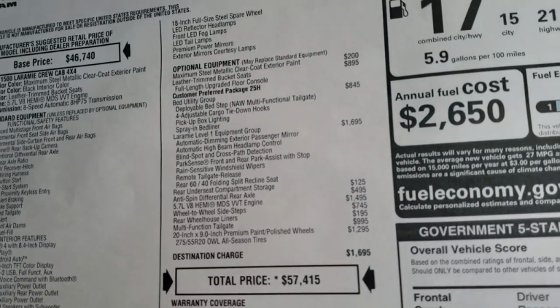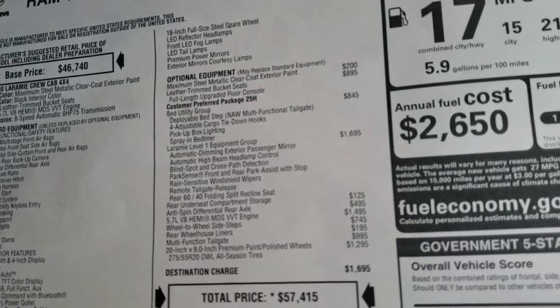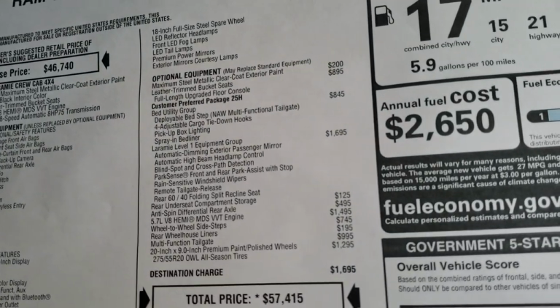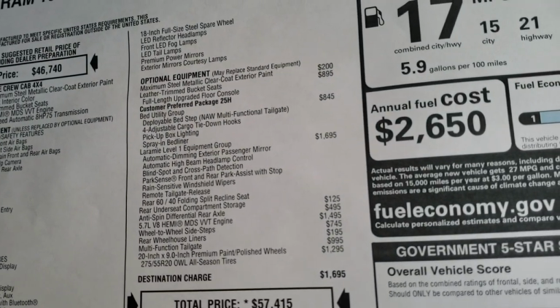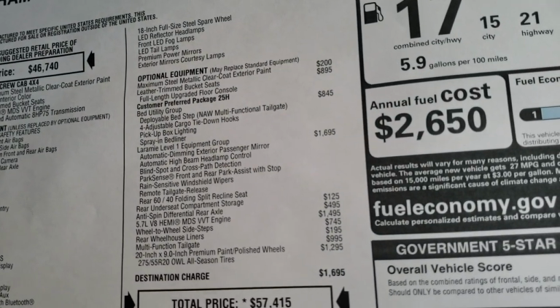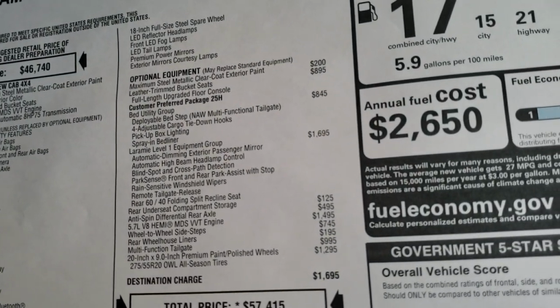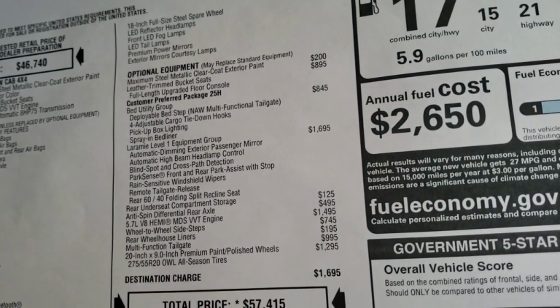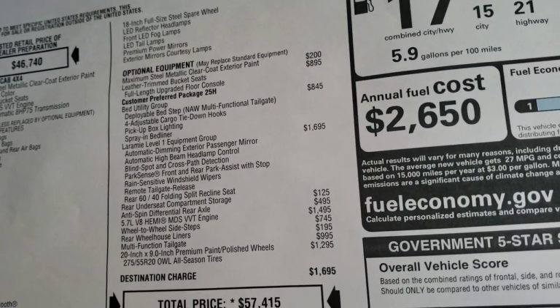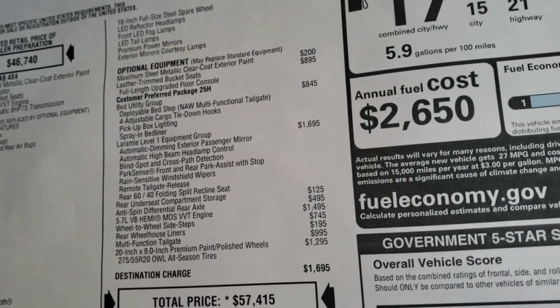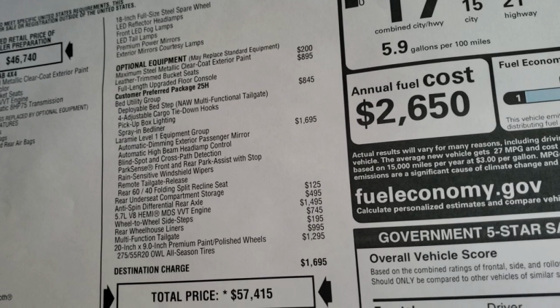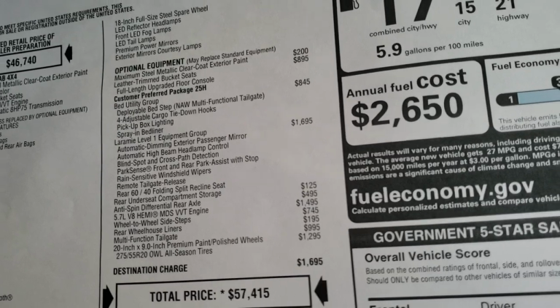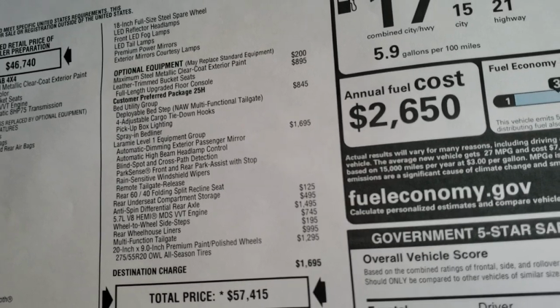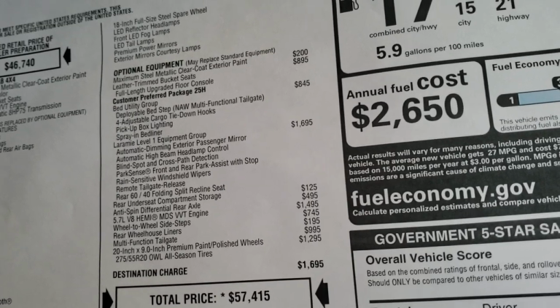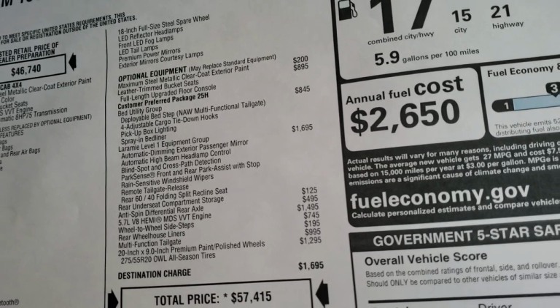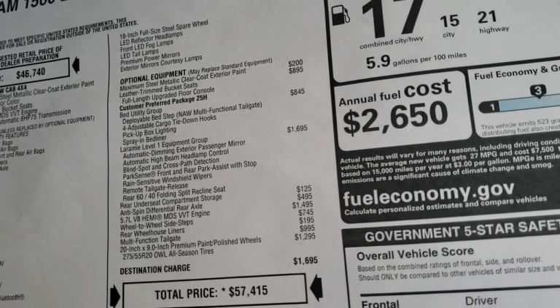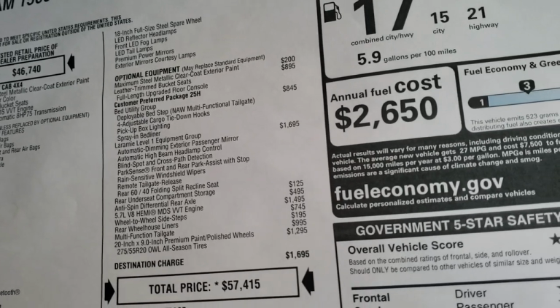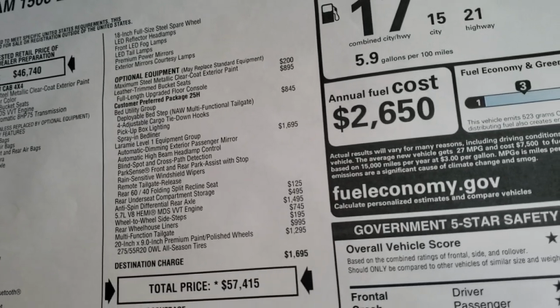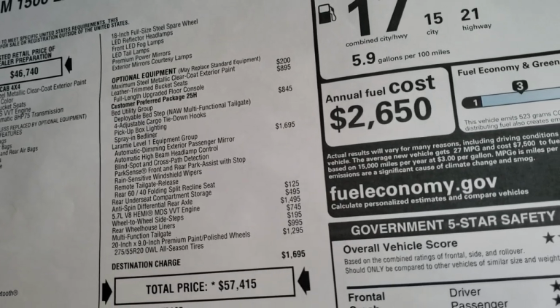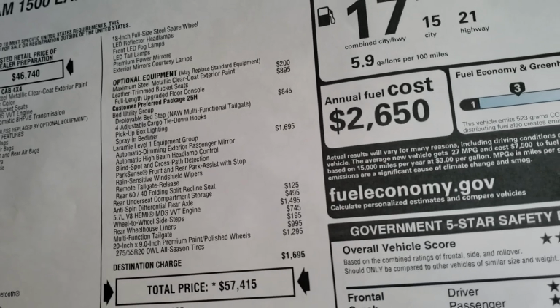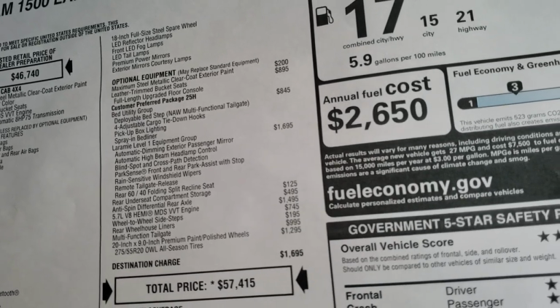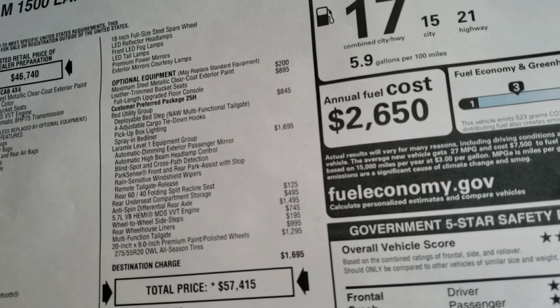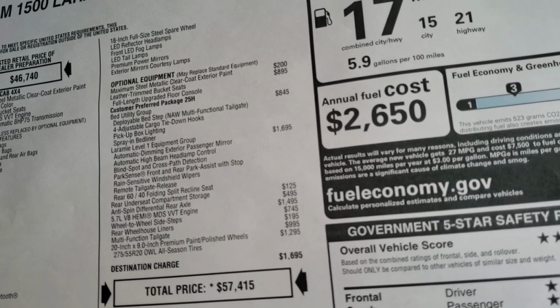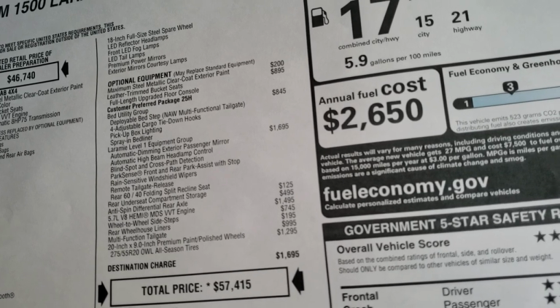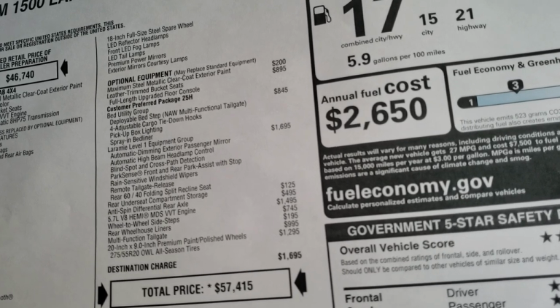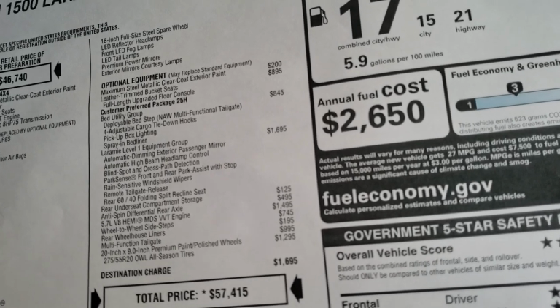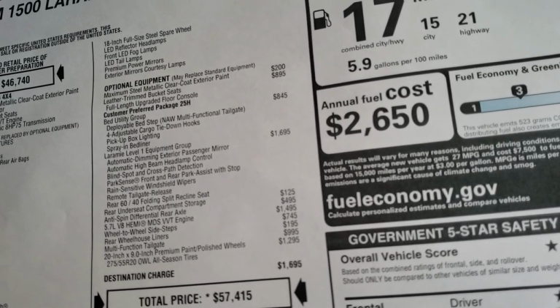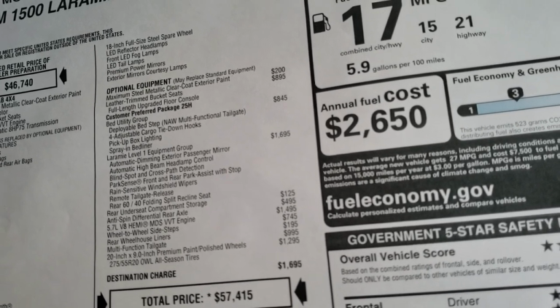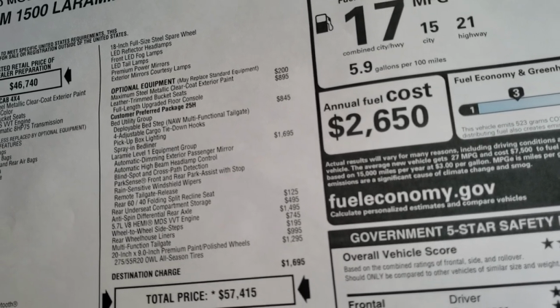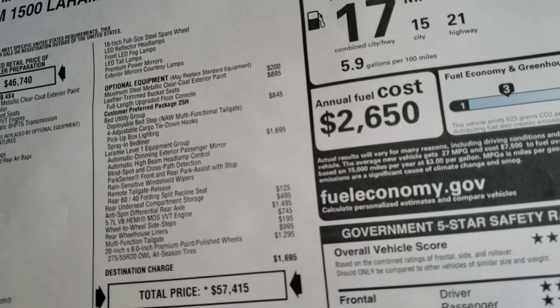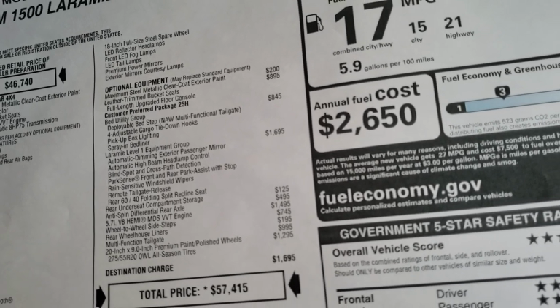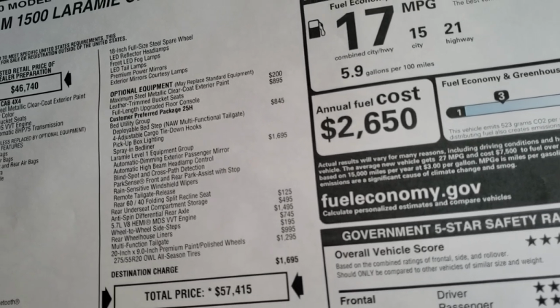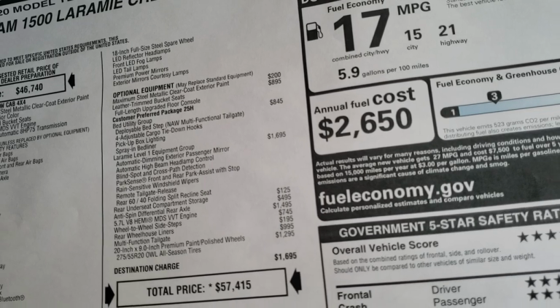You can see you have the under-seat storage compartment, anti-spin differential, wheel-to-wheel side steps, wheelhouse liners, and that multifunction tailgate as well as the 20-inch rims and the bed utility group on there.